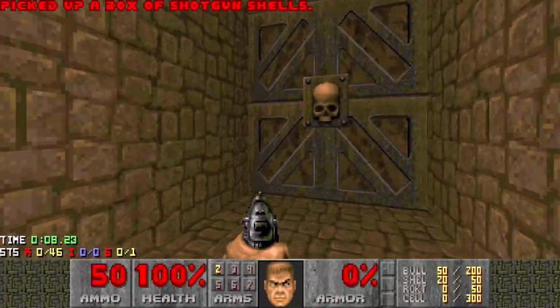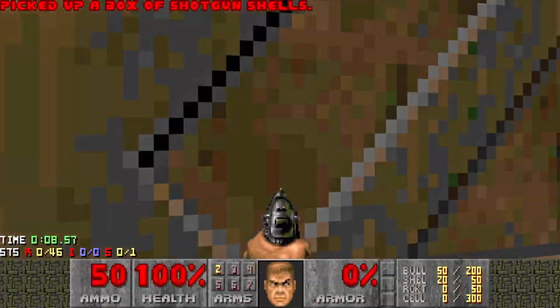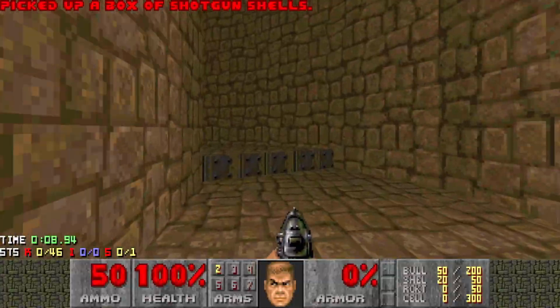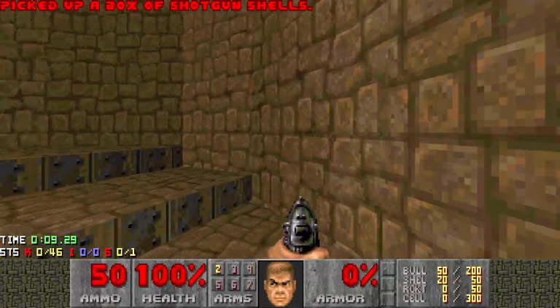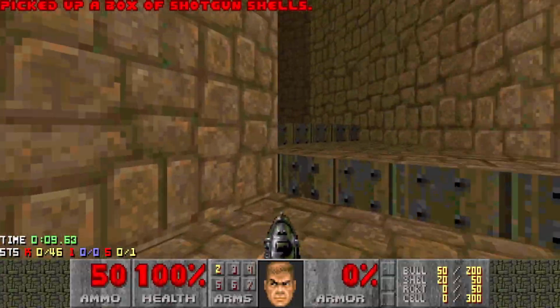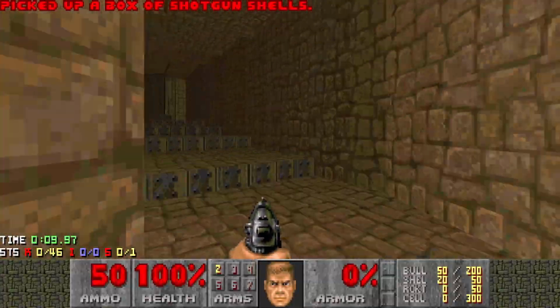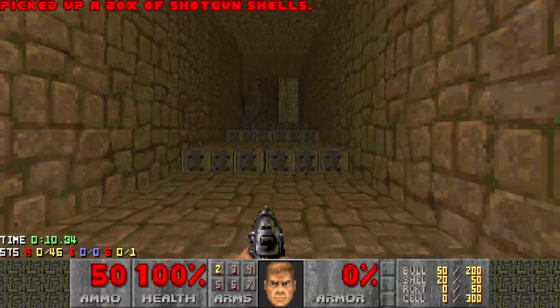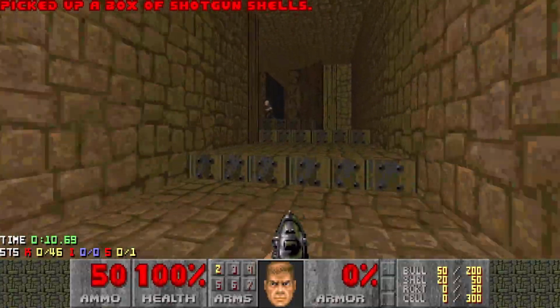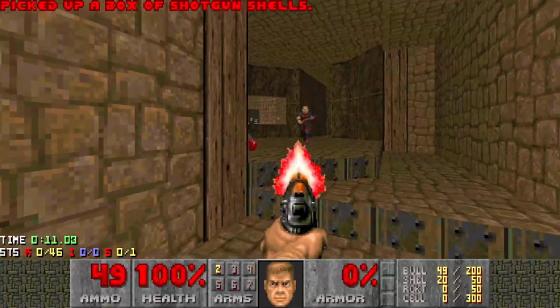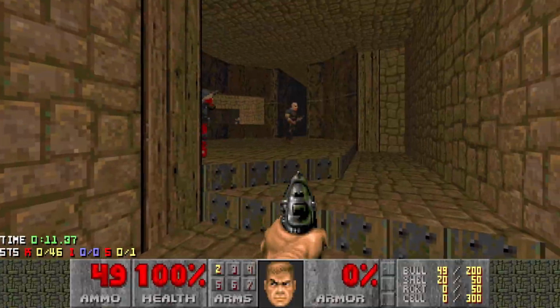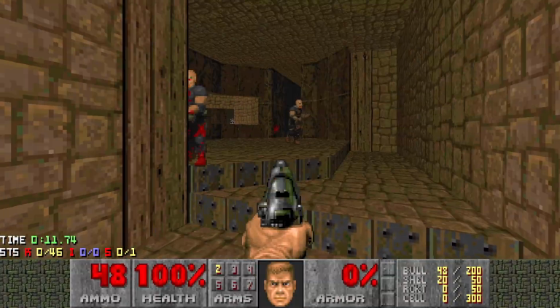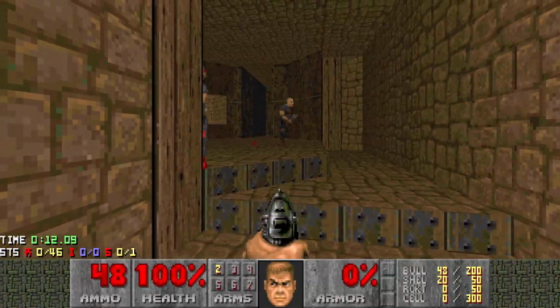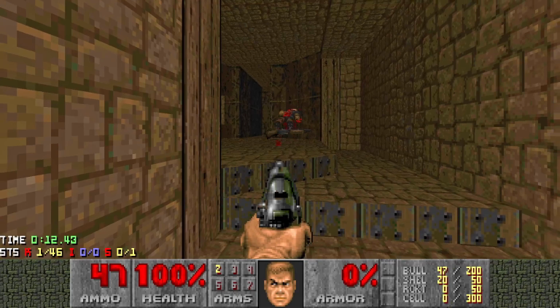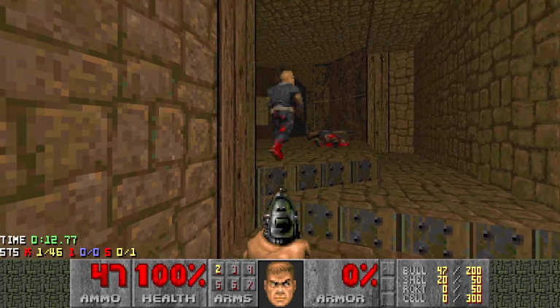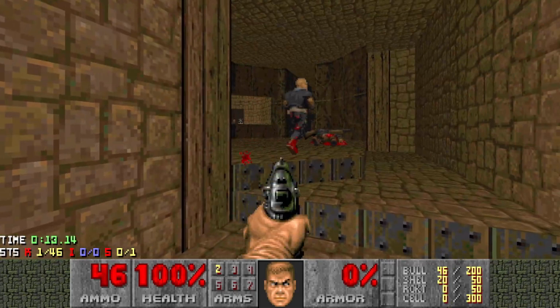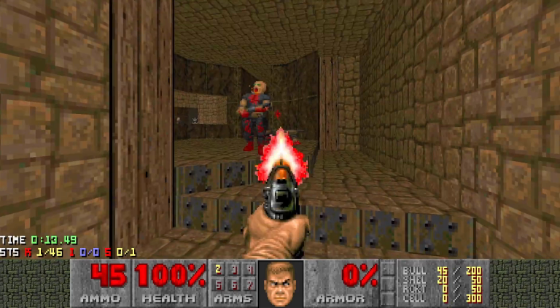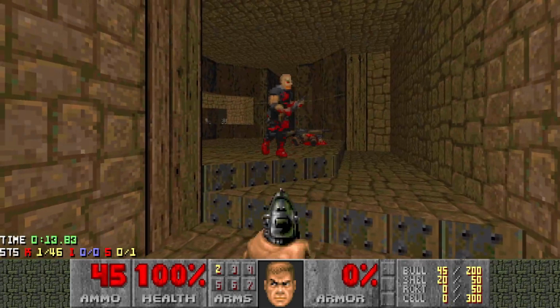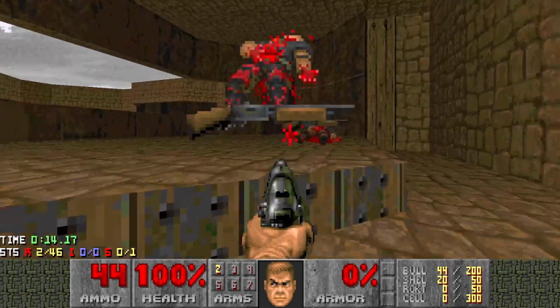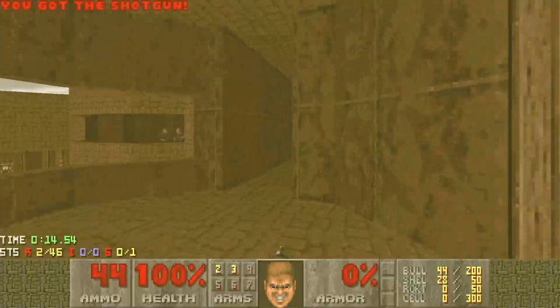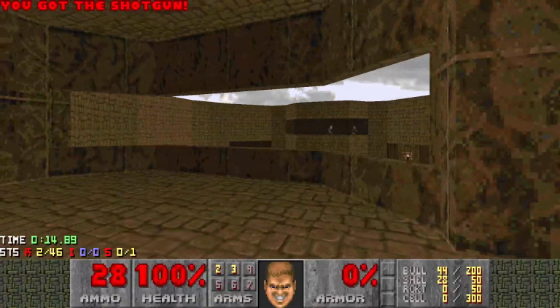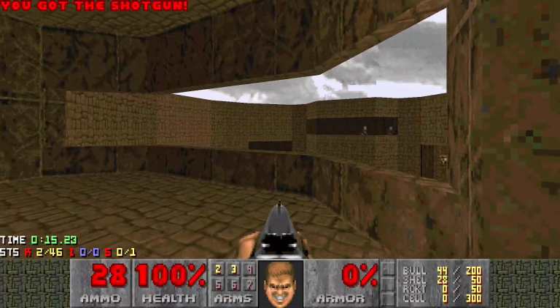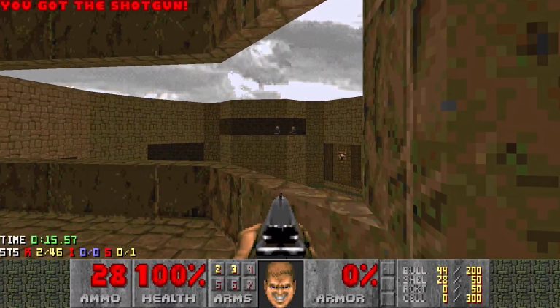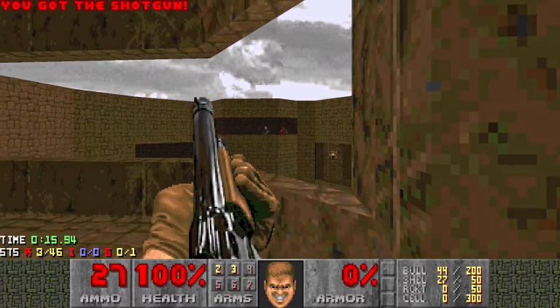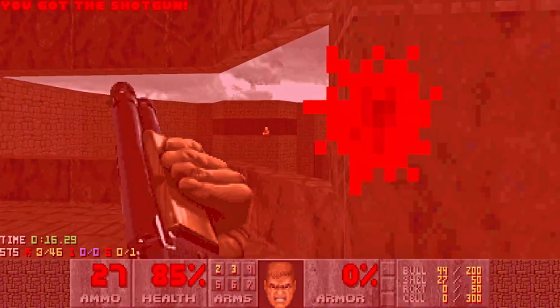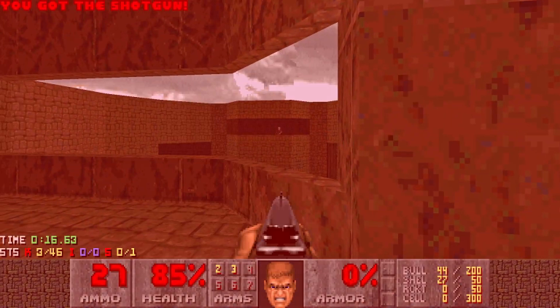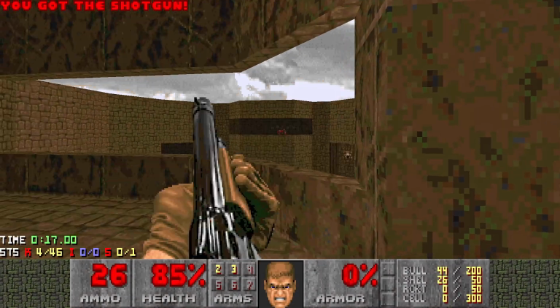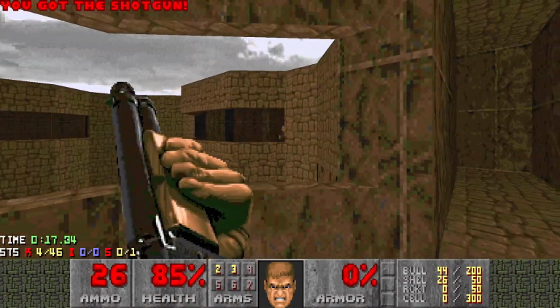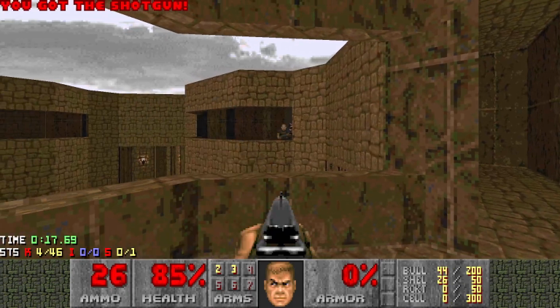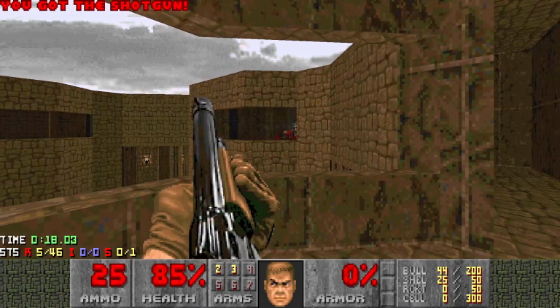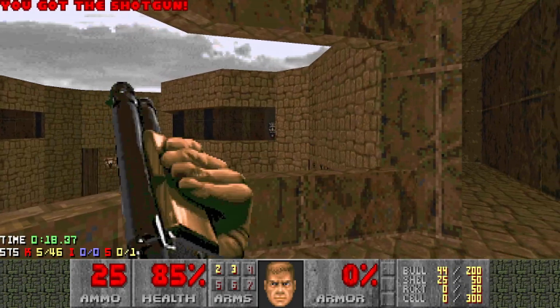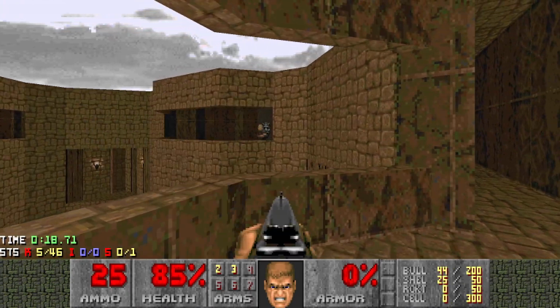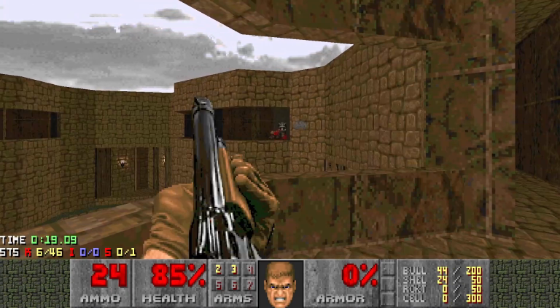So let's hang a left, go up the stairs, take out the shotgunners up top. Got a shotgun underneath either side, just take them down. Get yourself a bit of cover, take the other ones down. Block one here while you deal with the other.